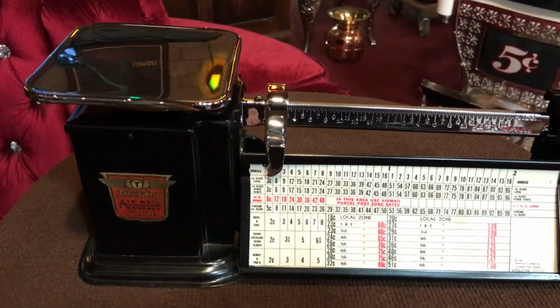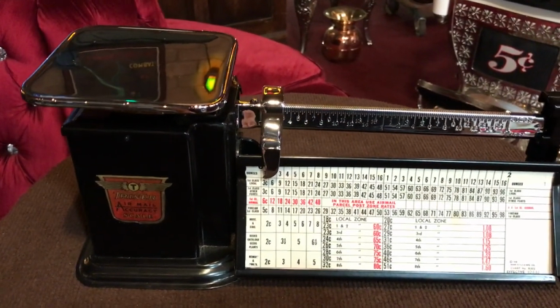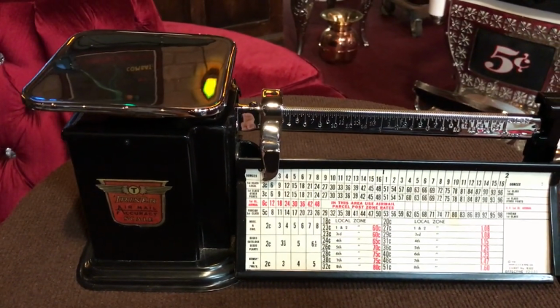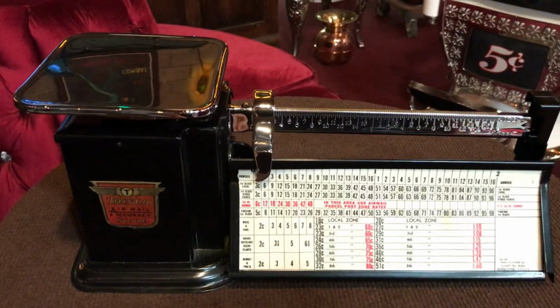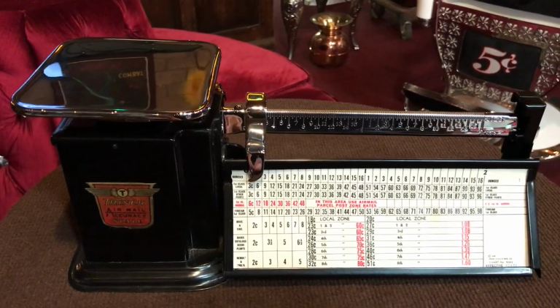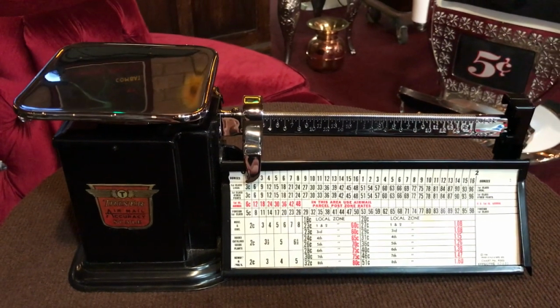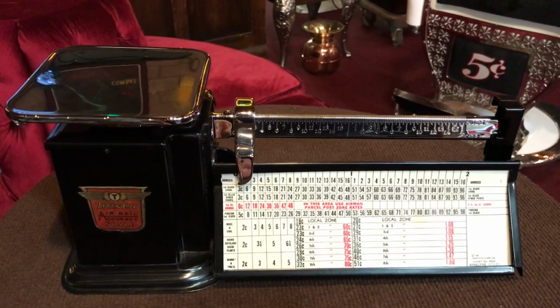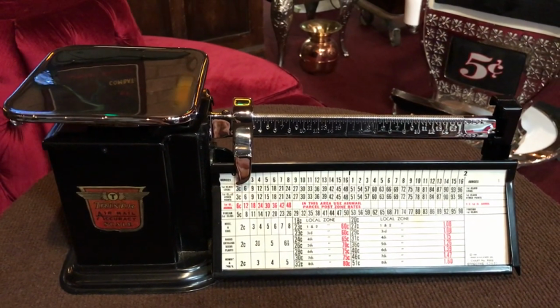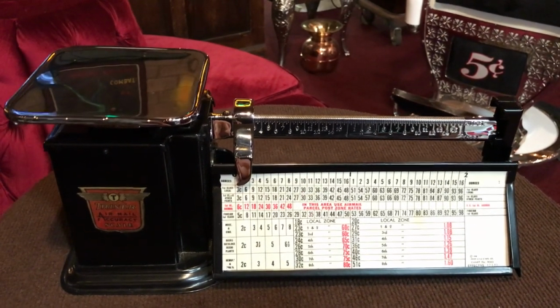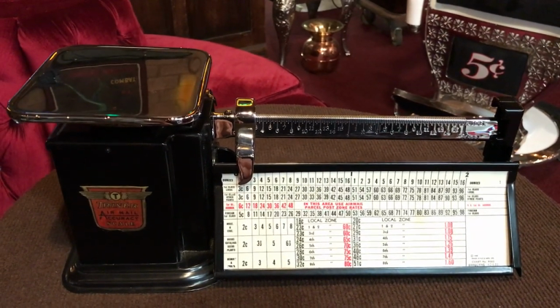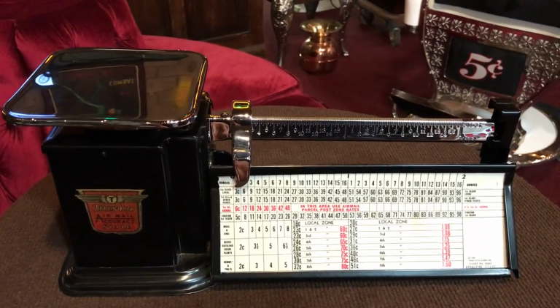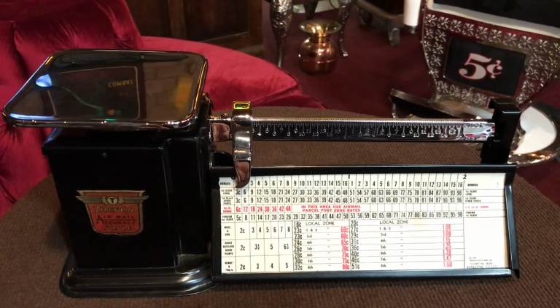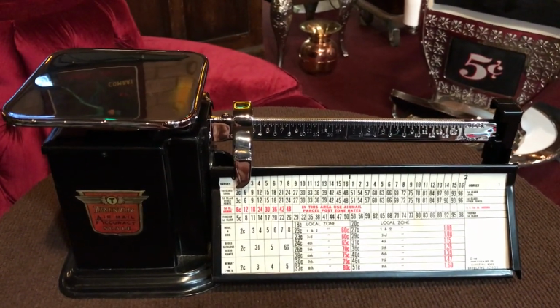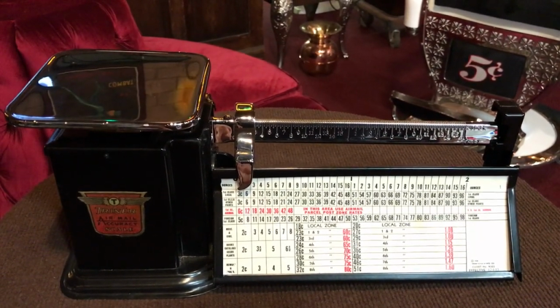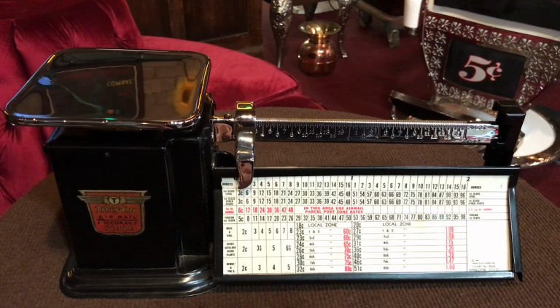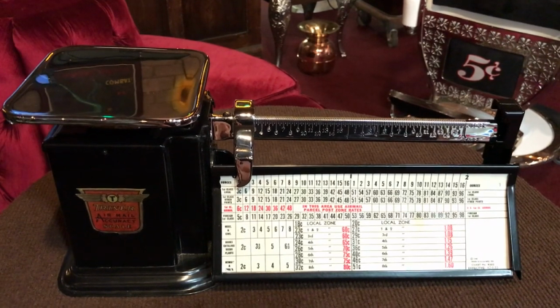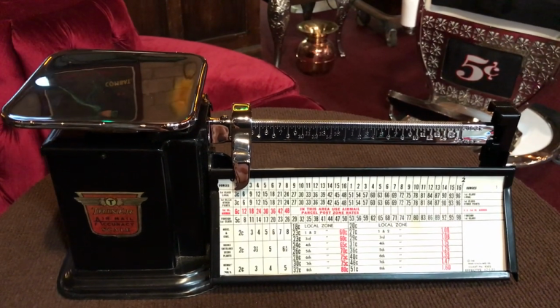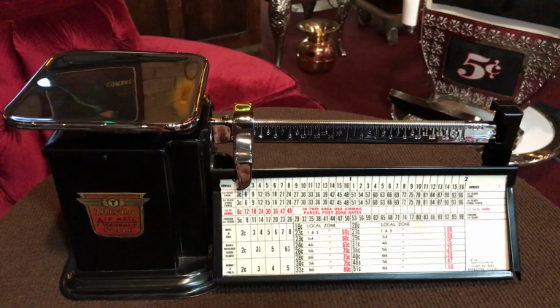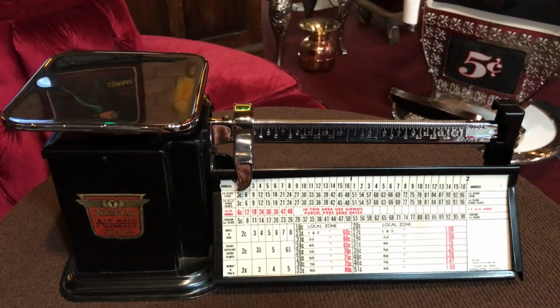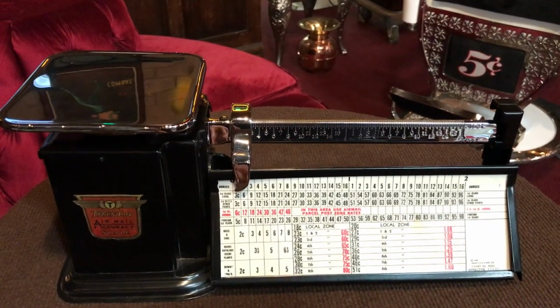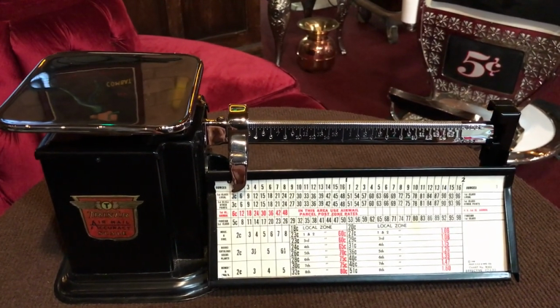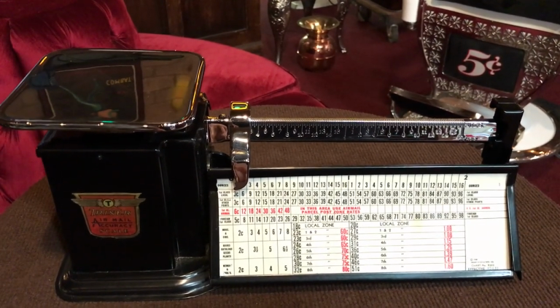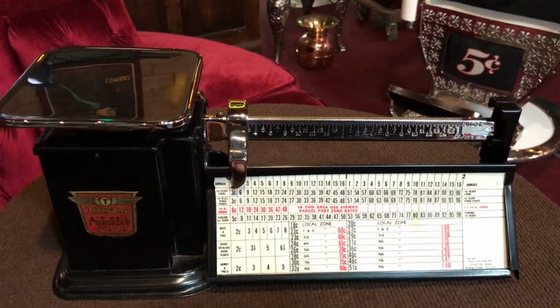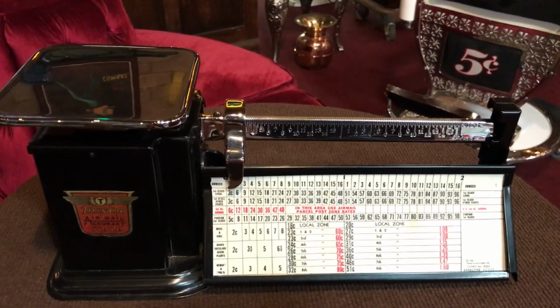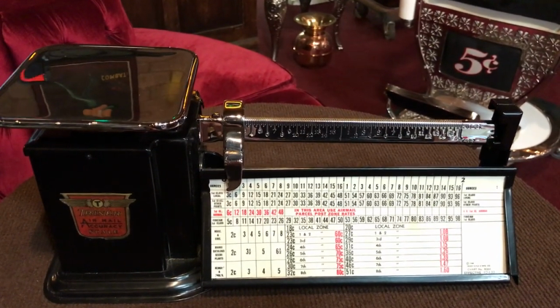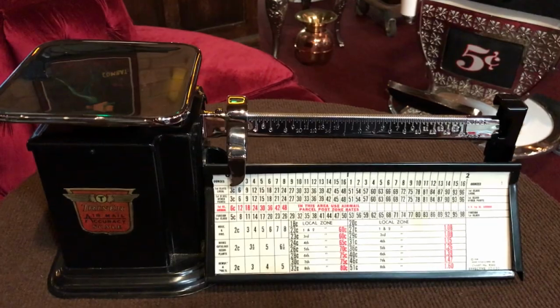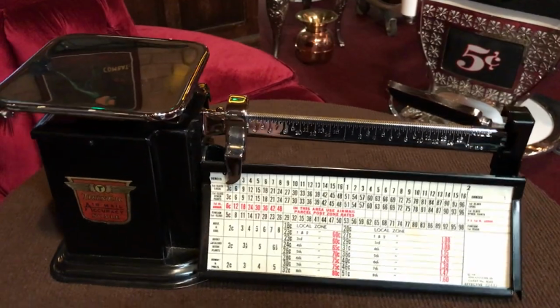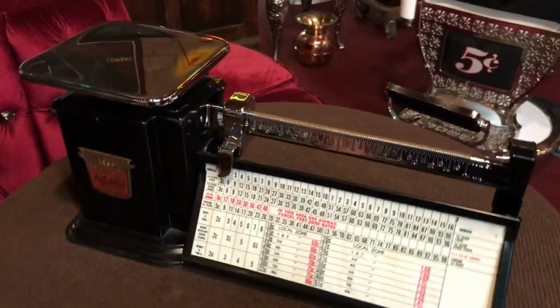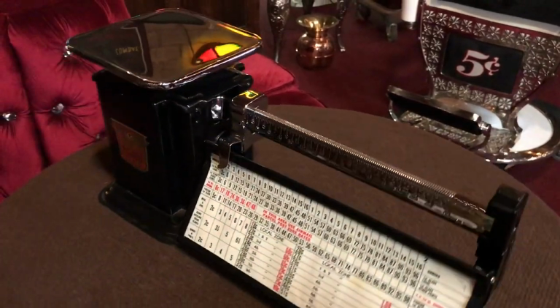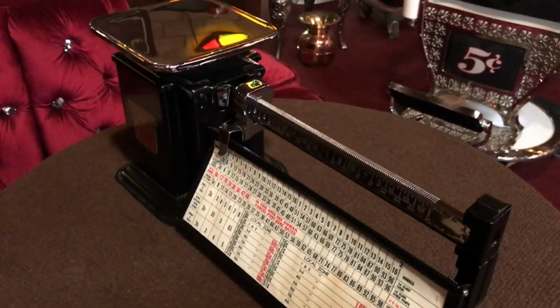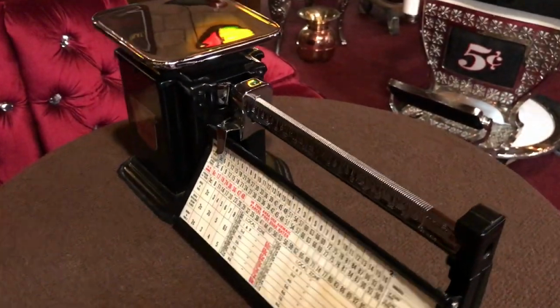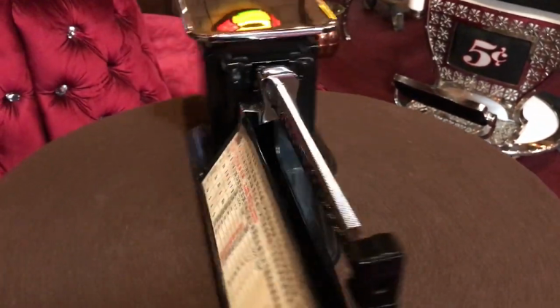What is unique about this unit is the owner that we brought it in from had gone out and re-chromed it. If you see the scale and the actual landing pad itself, it's a two-pound capacity. It's really a nice shape. It's got a nice patina.